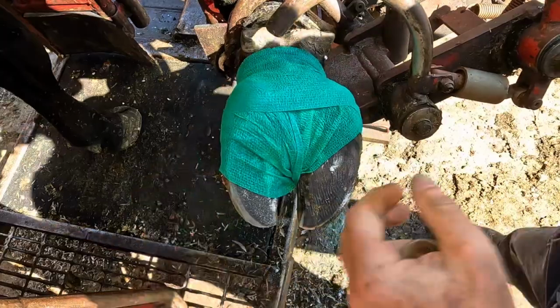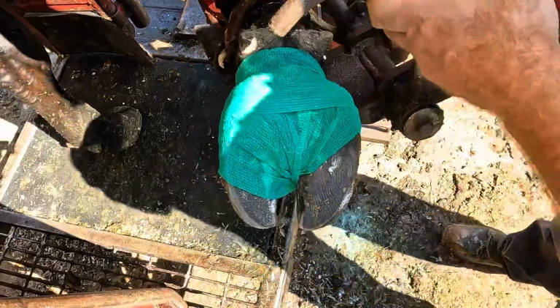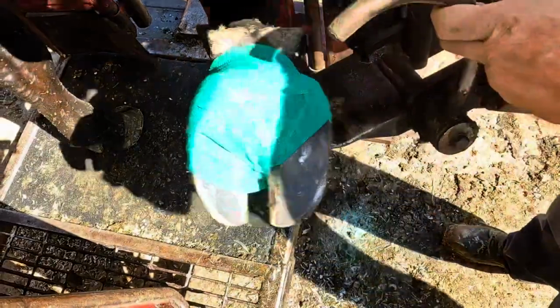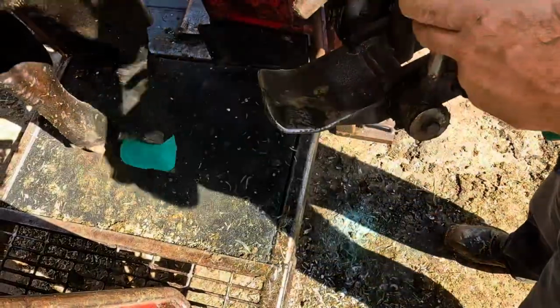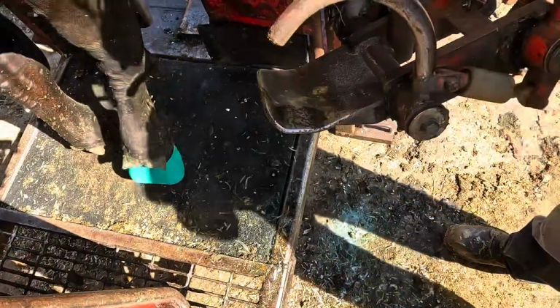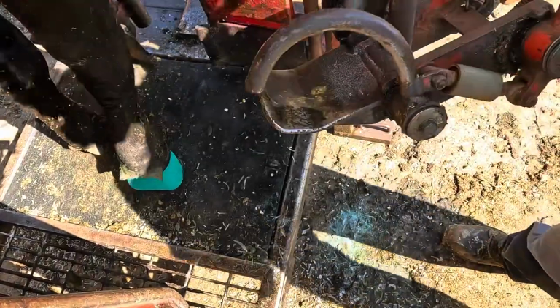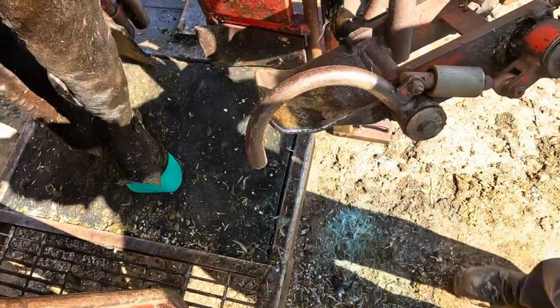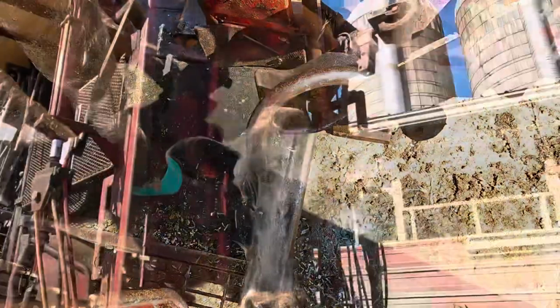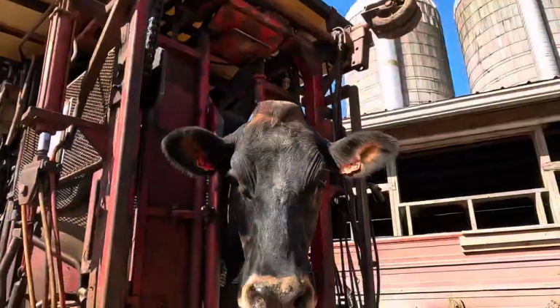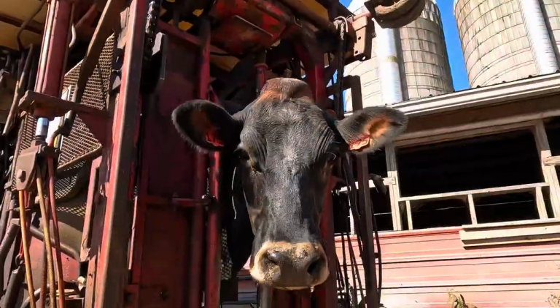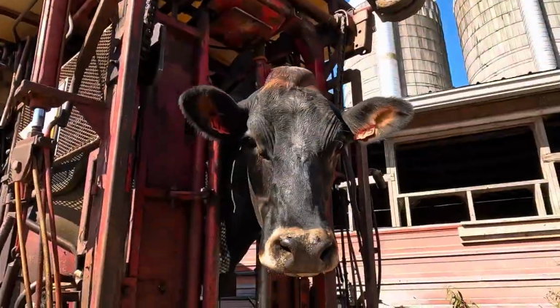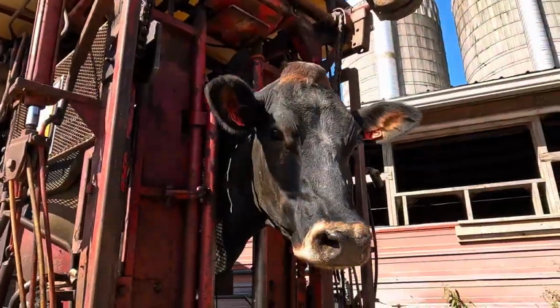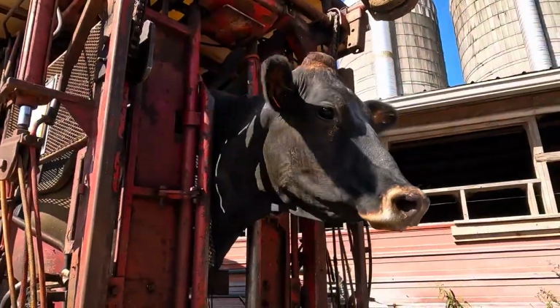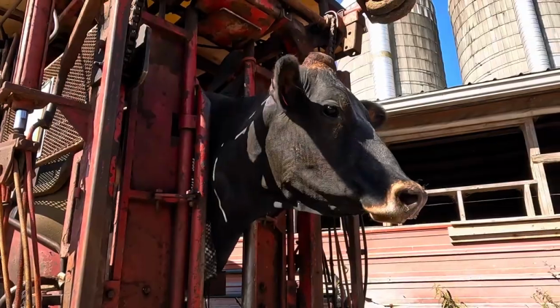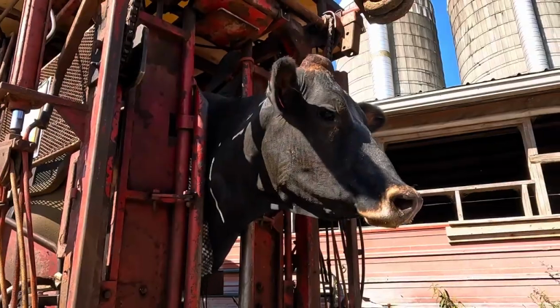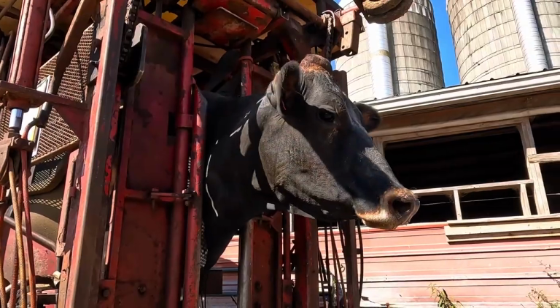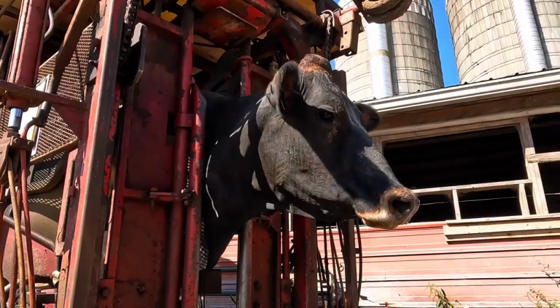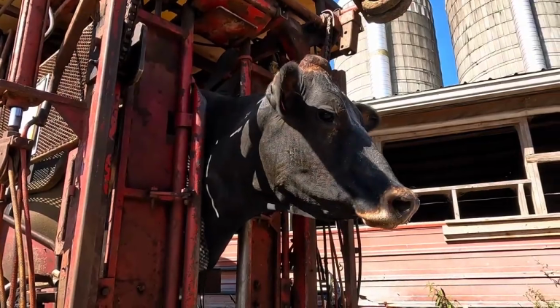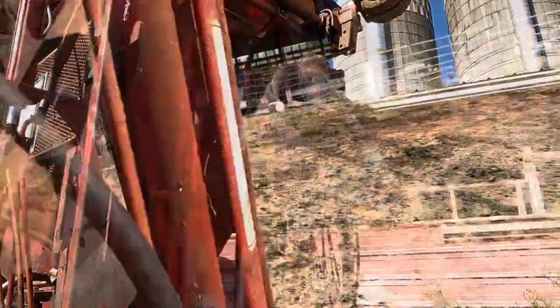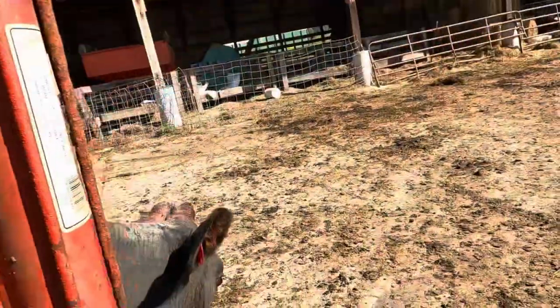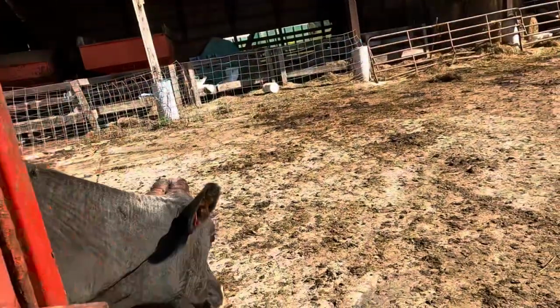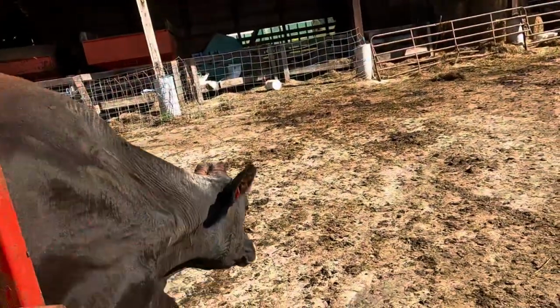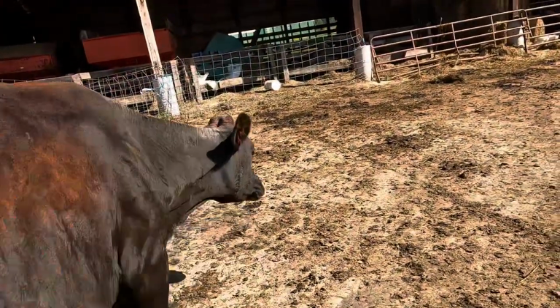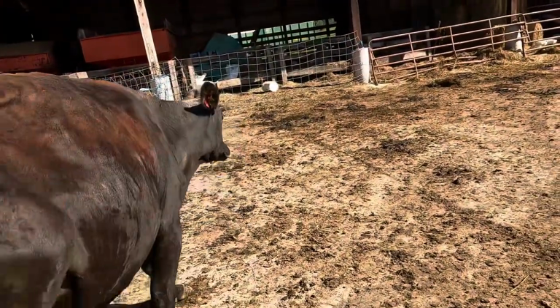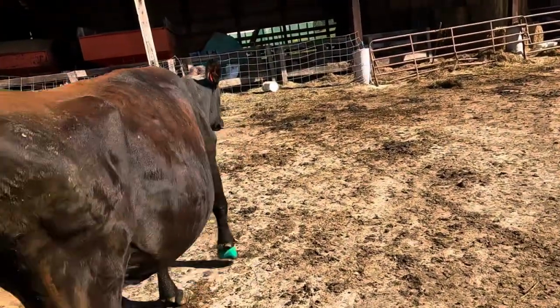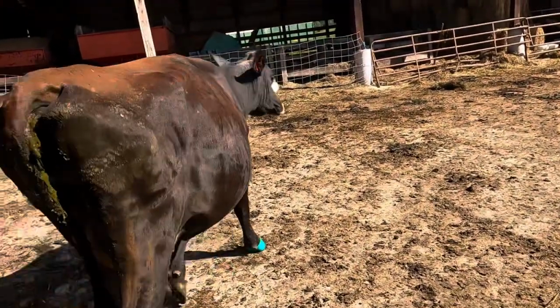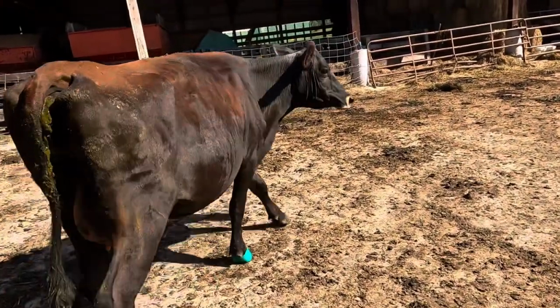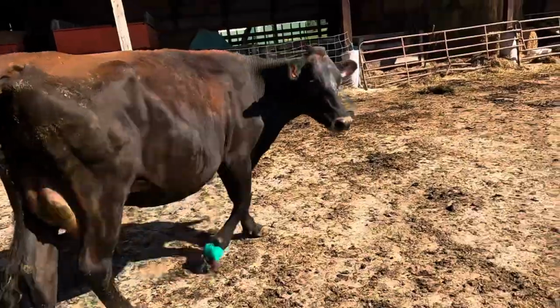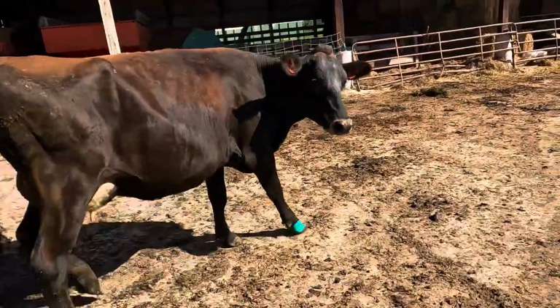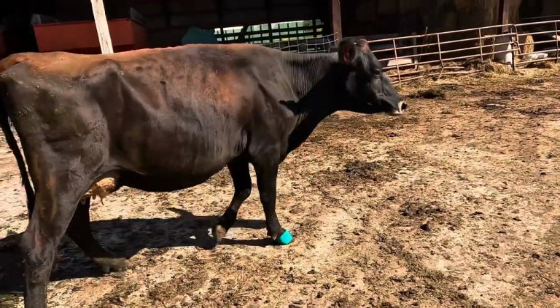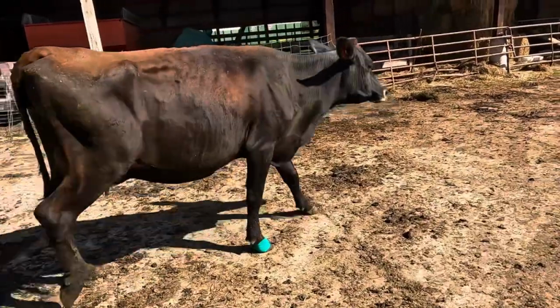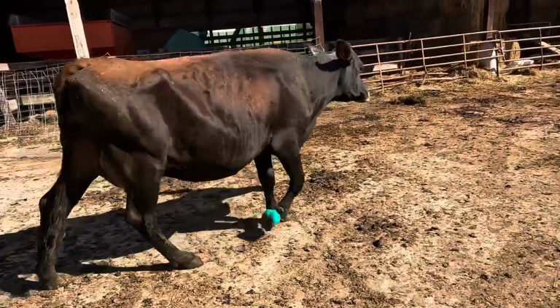And that is a wrap for this treatment and for this video. We can get this girl back to the pasture with her herd mates. As always guys, thanks for watching, and we will see you all on the next one.